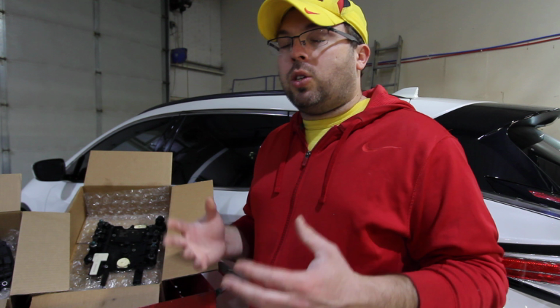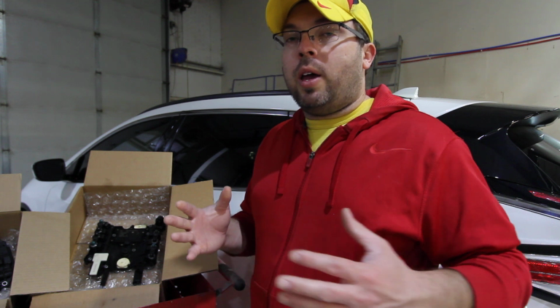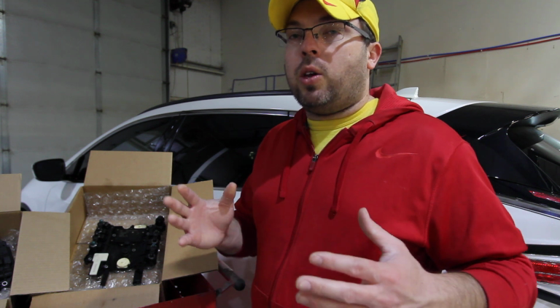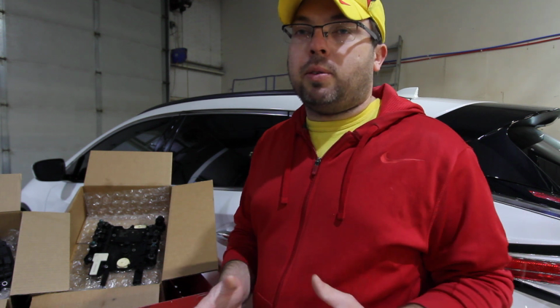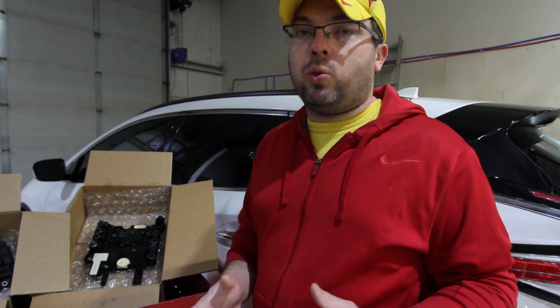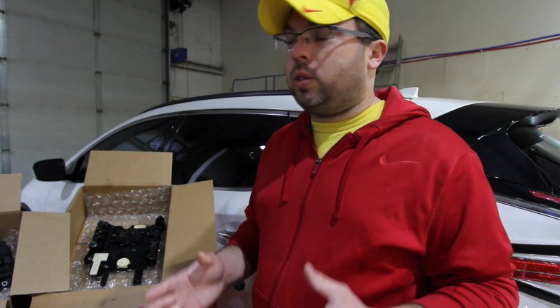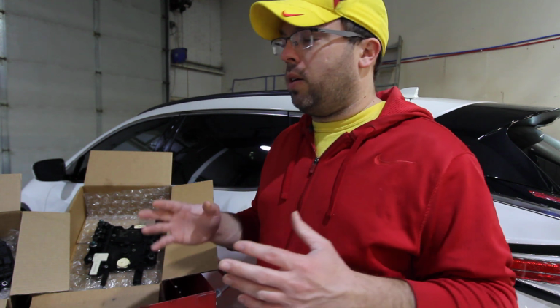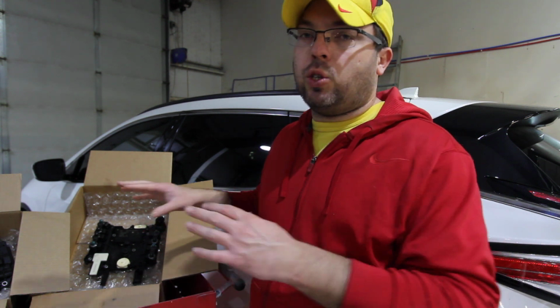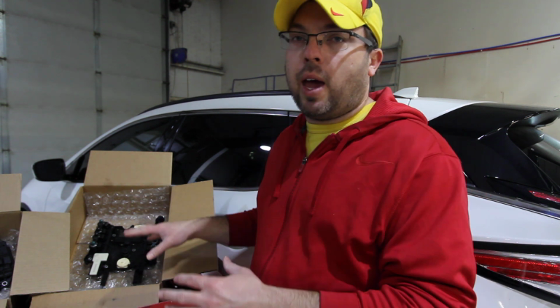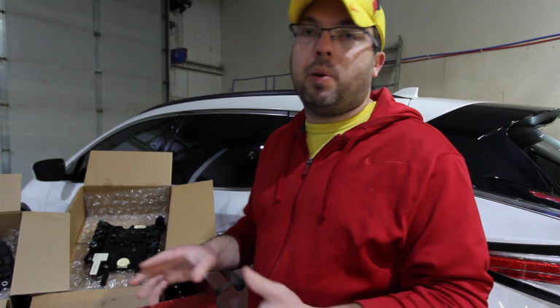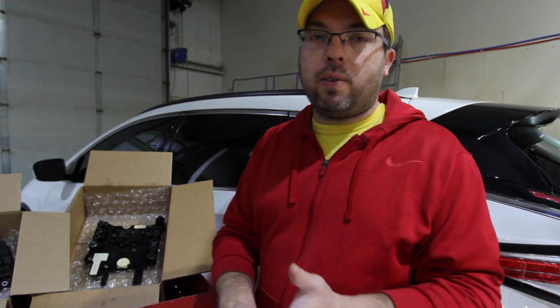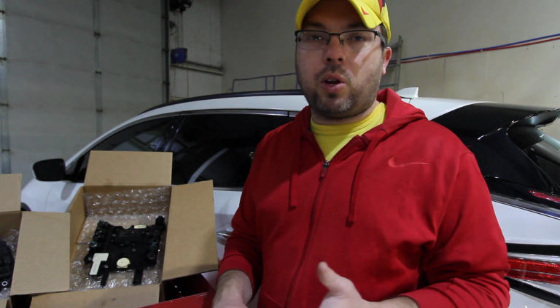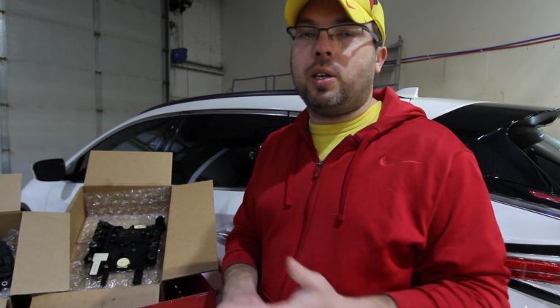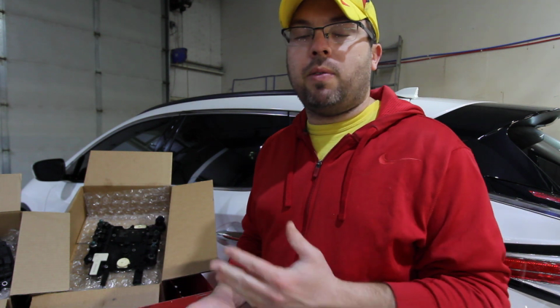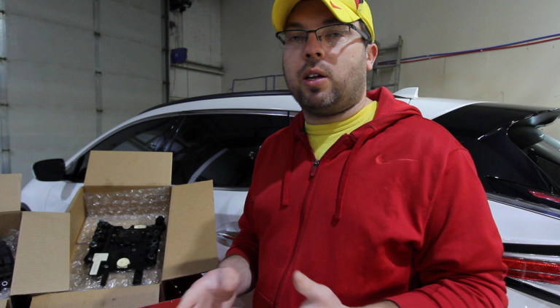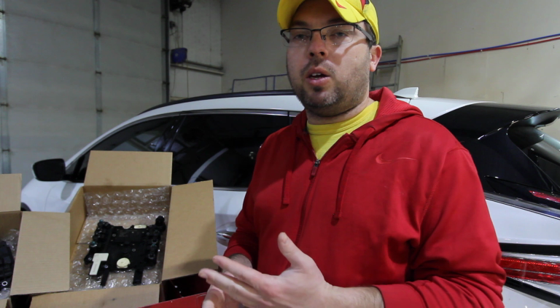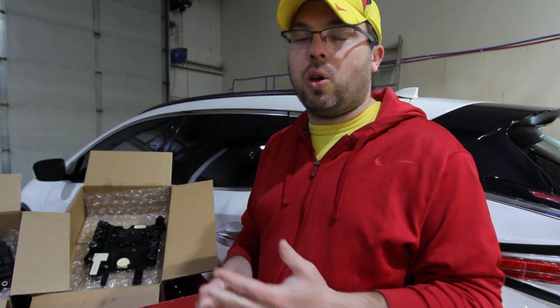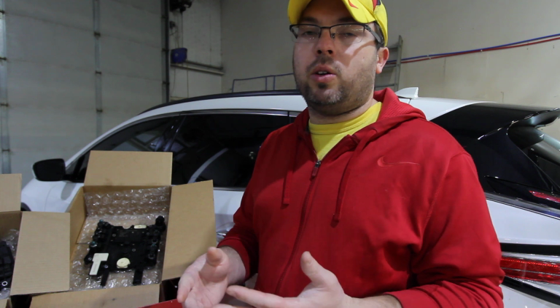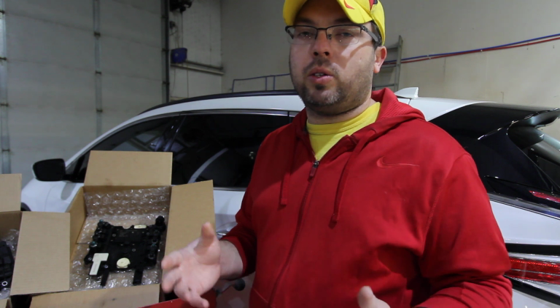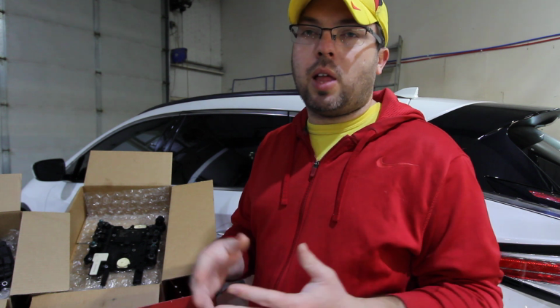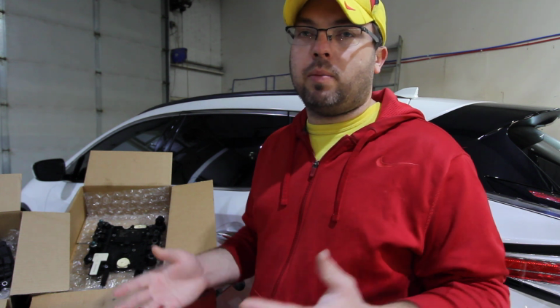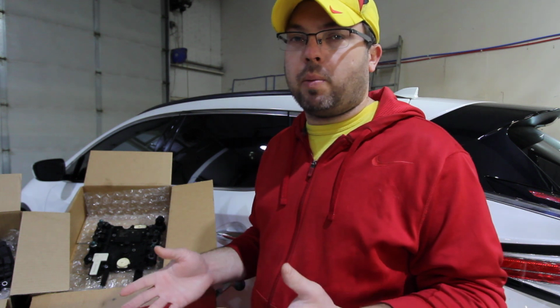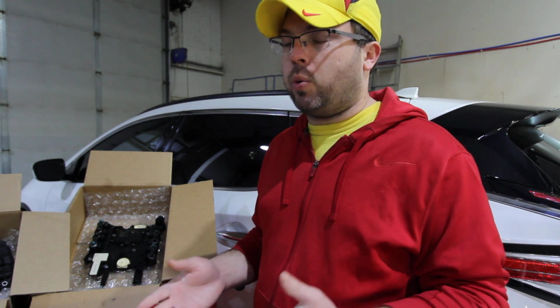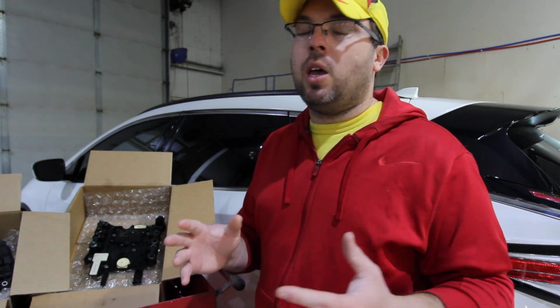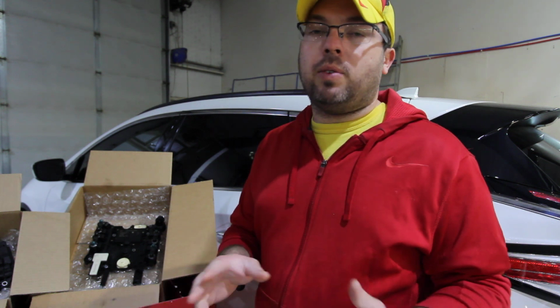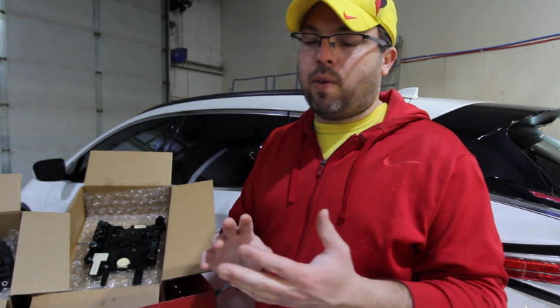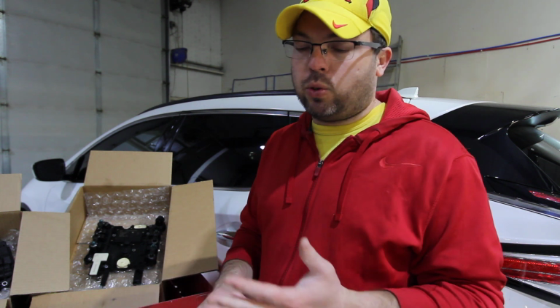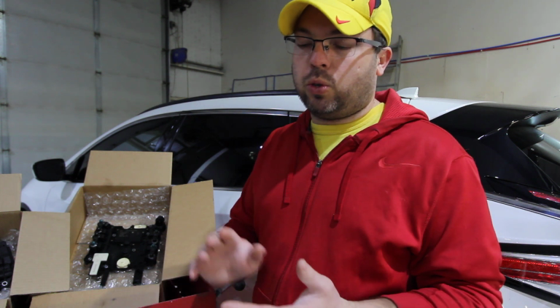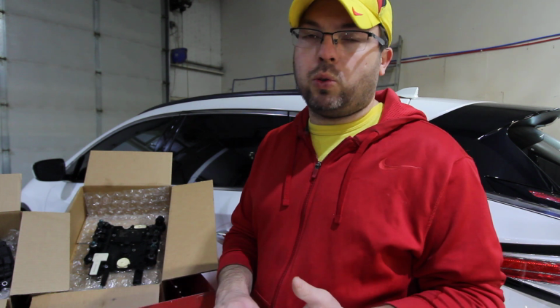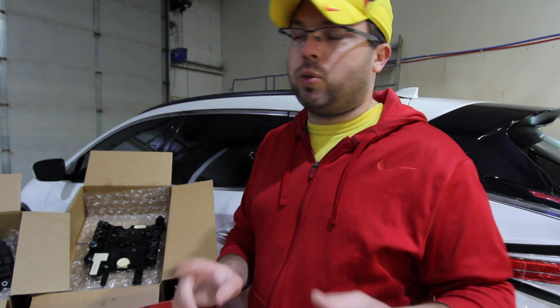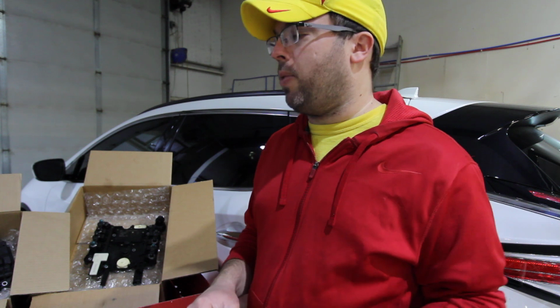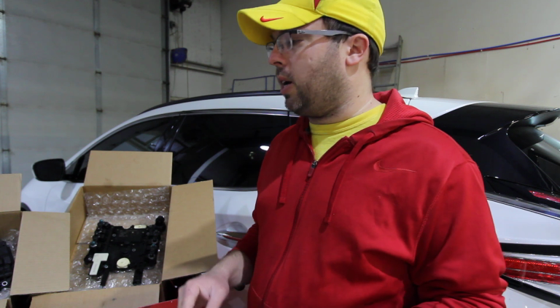You have to have special tools — not just for that, but even if you're going to do a DME, if it's not going to be cloned and you're going to unlock it and program it afterwards, you have to have factory tools or special tools. We'll talk about that in a second.